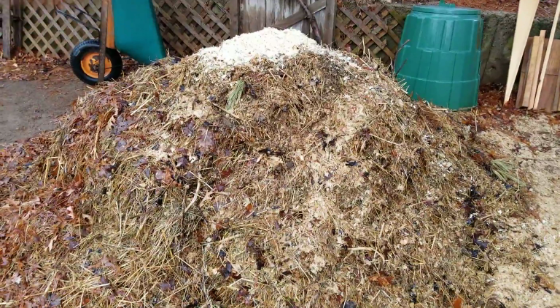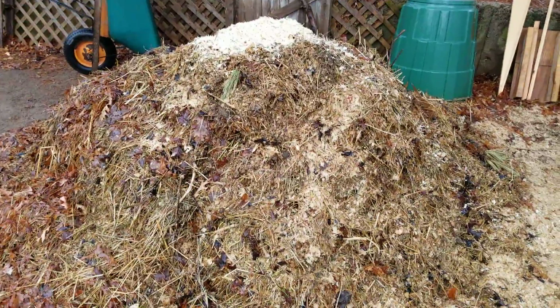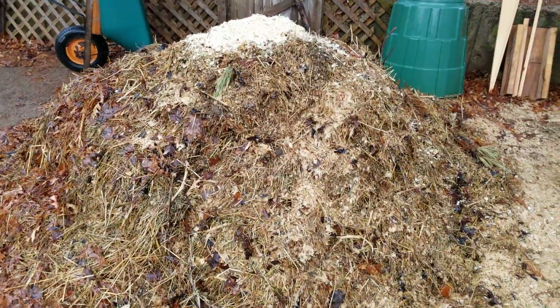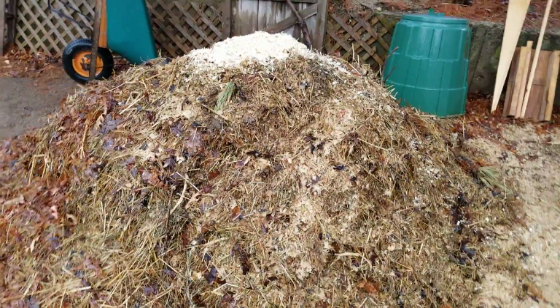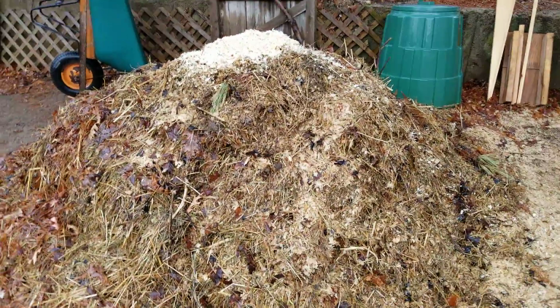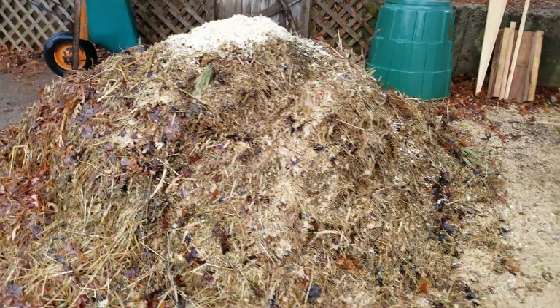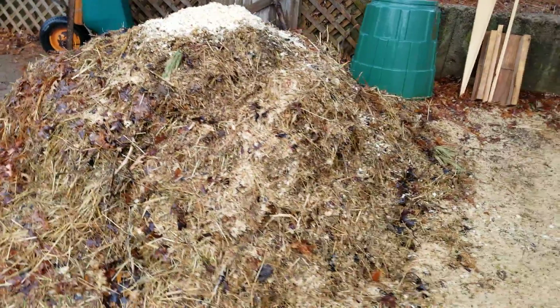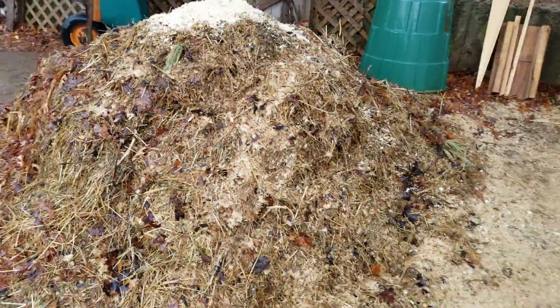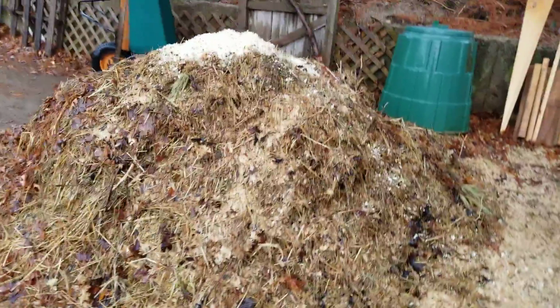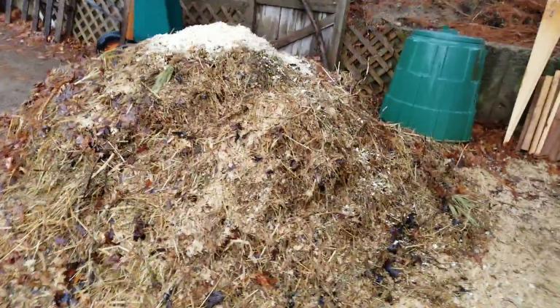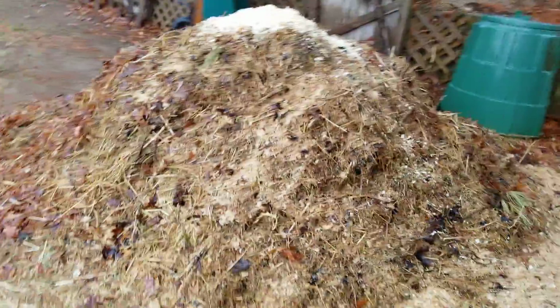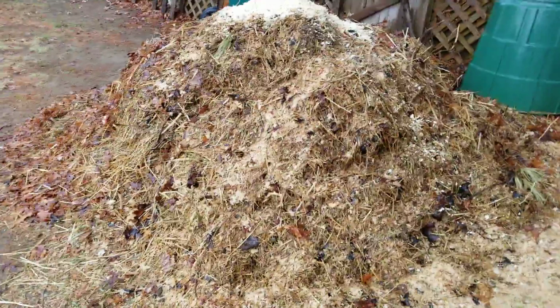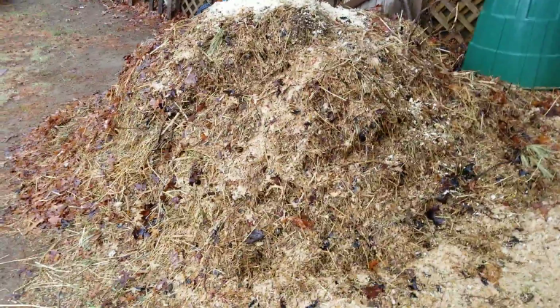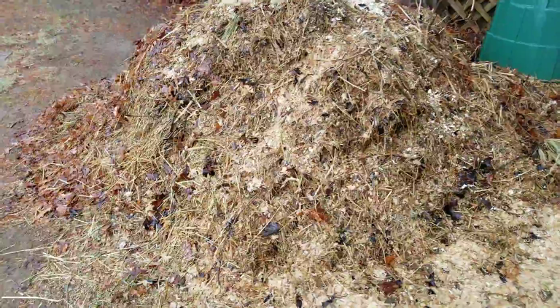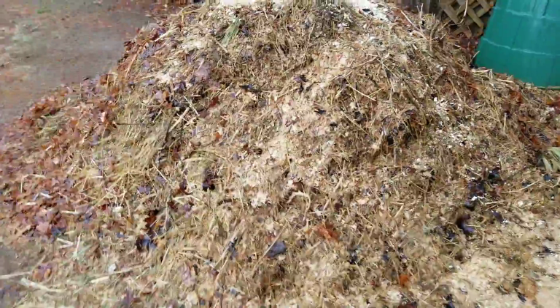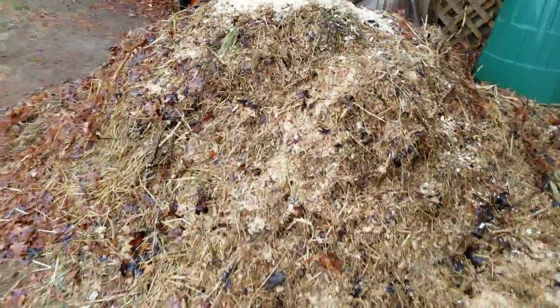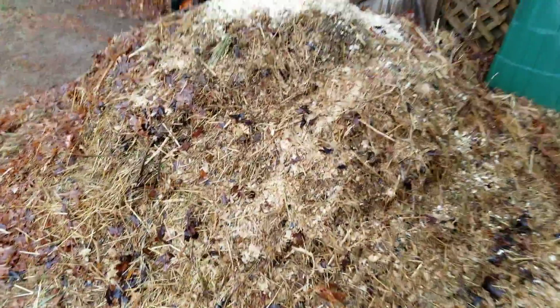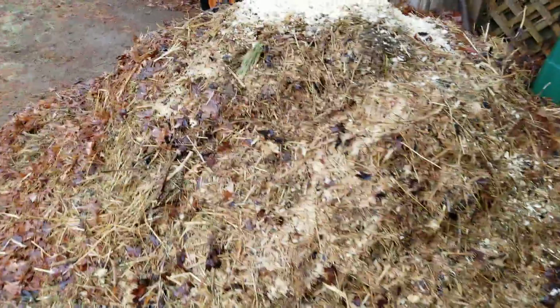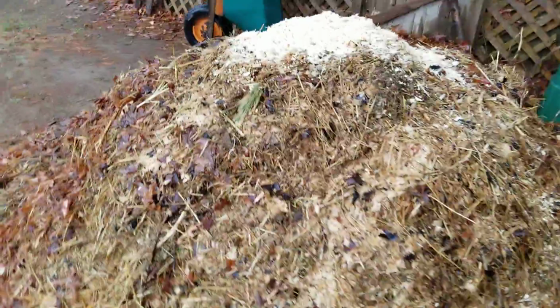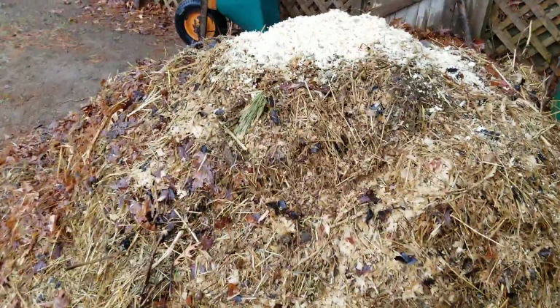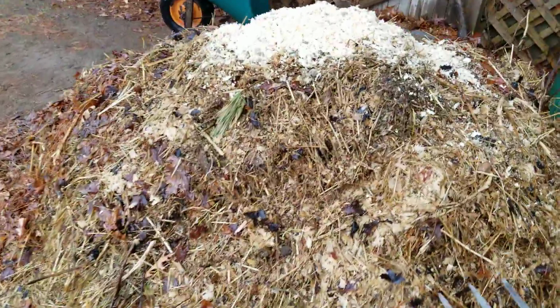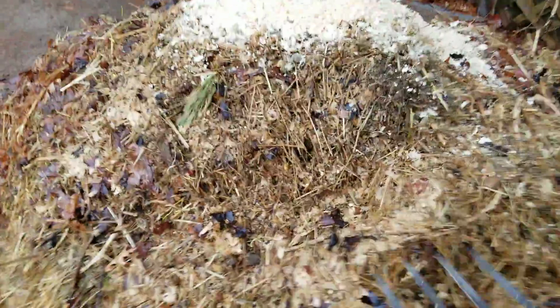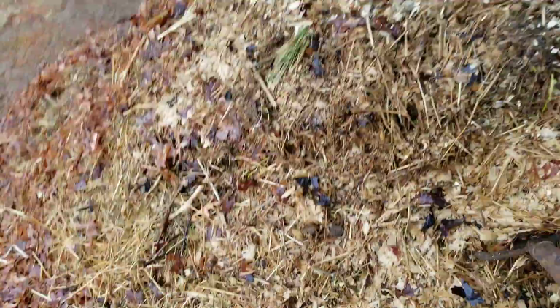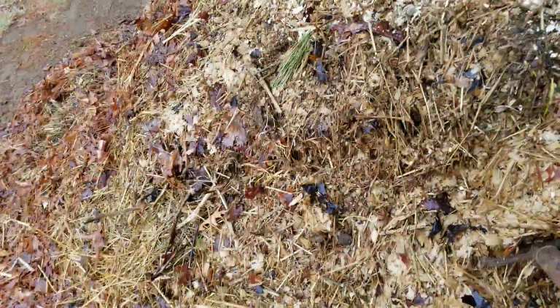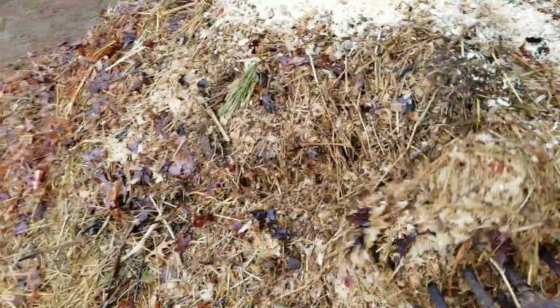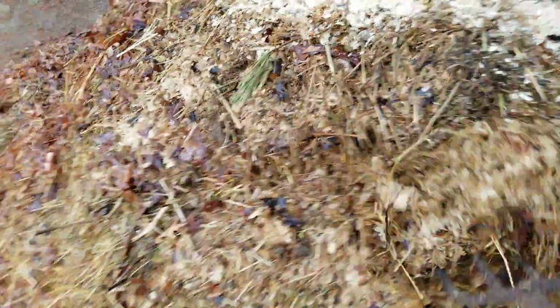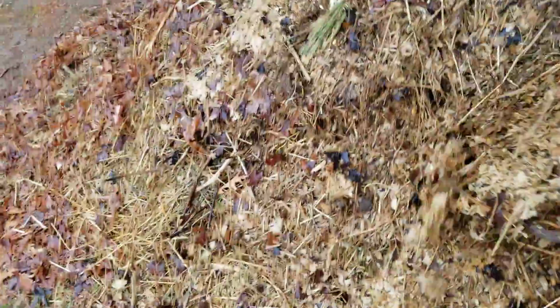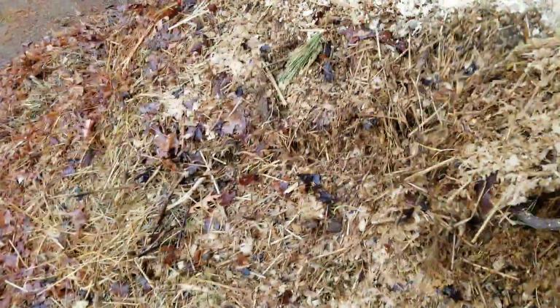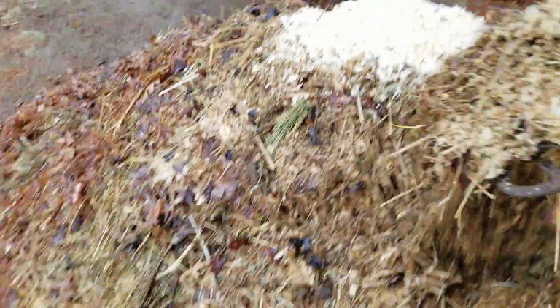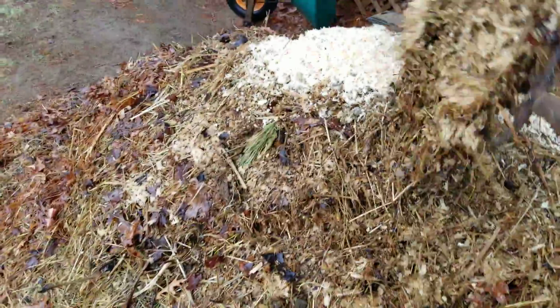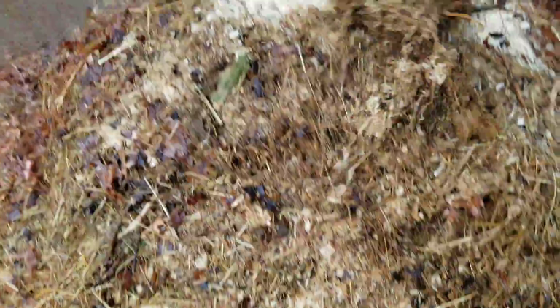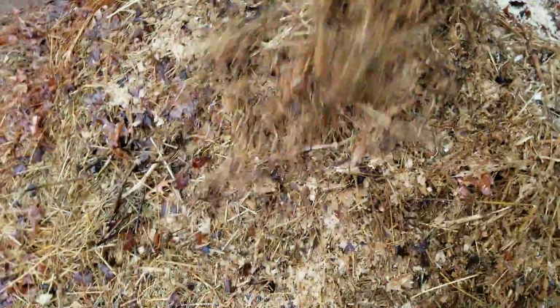Good morning. The compost pile — we're going to see if it's activating. Let's see if it's activating.